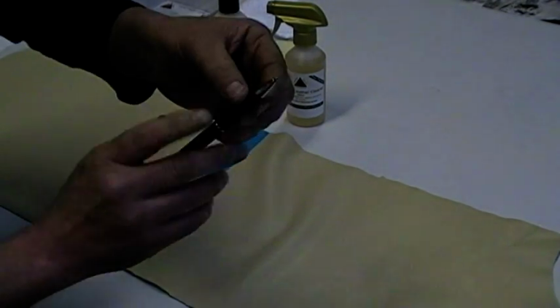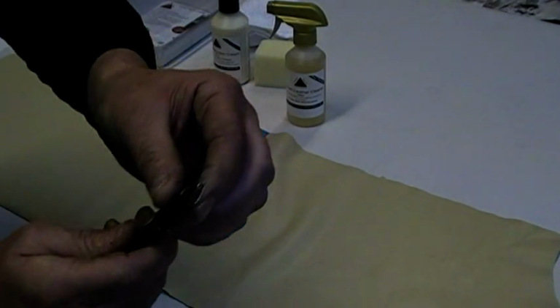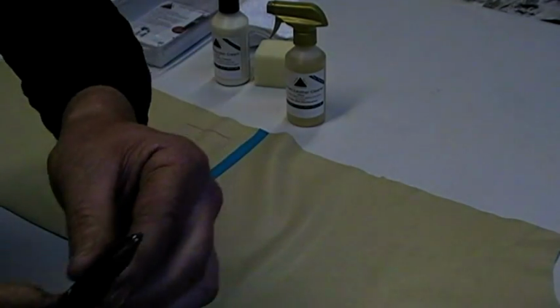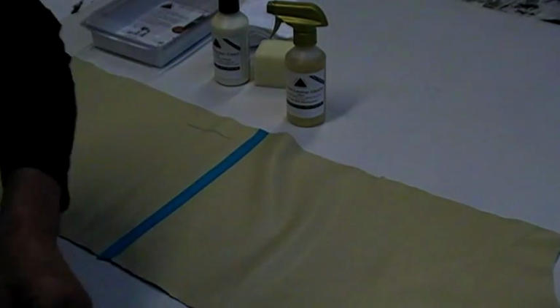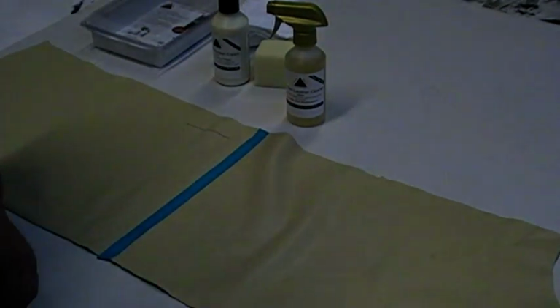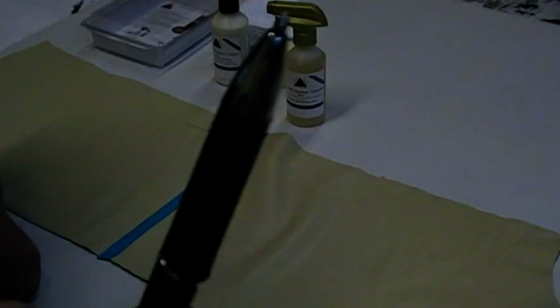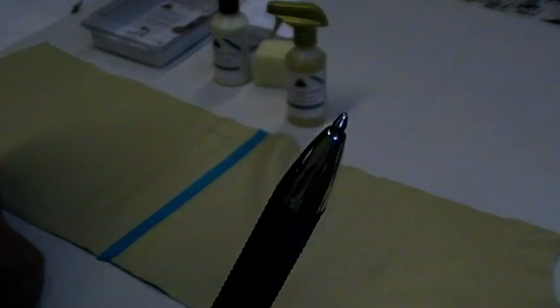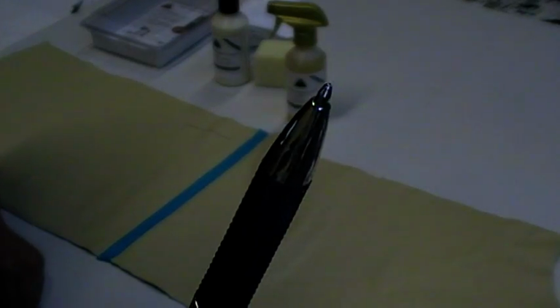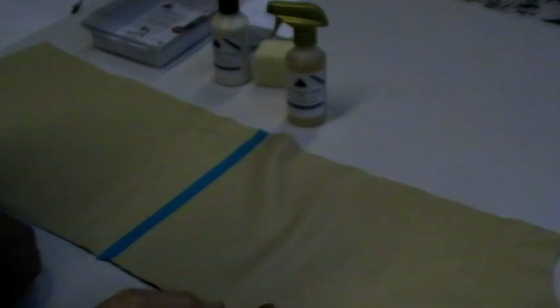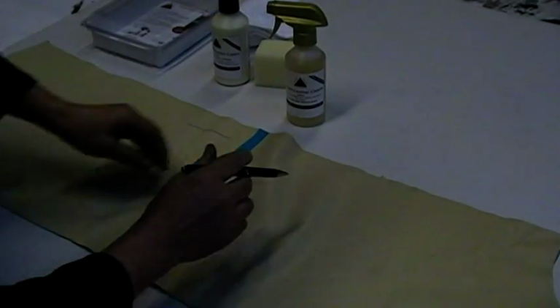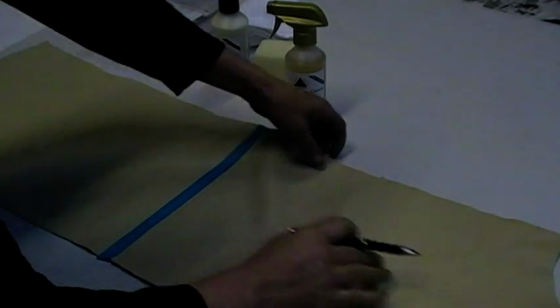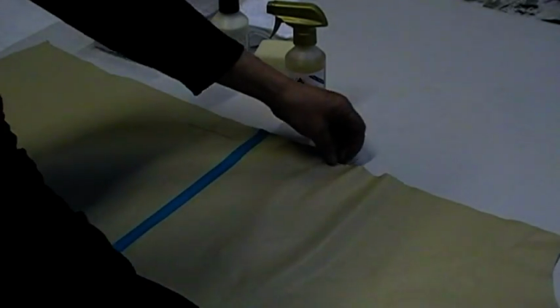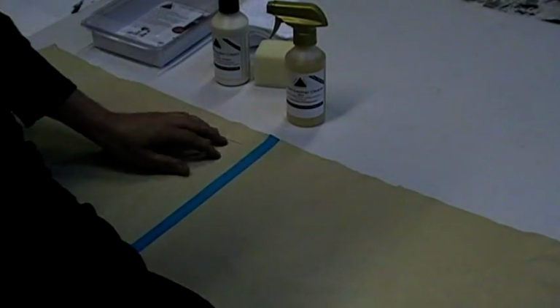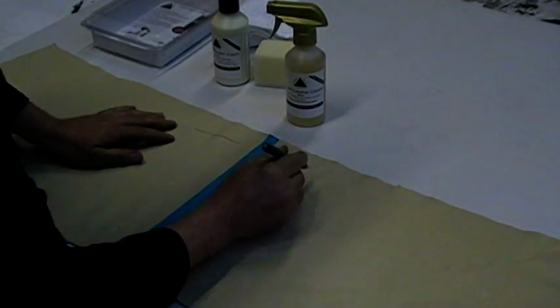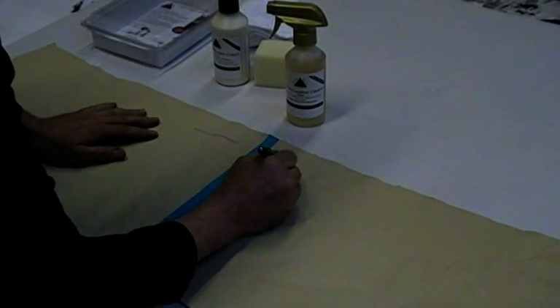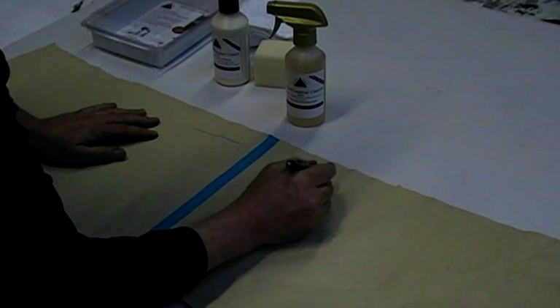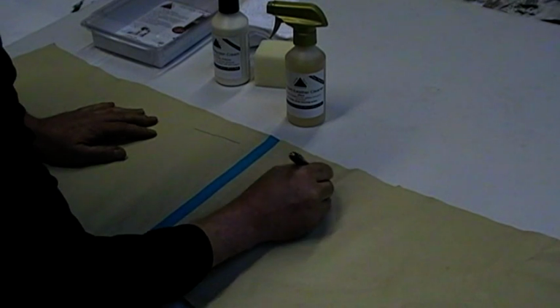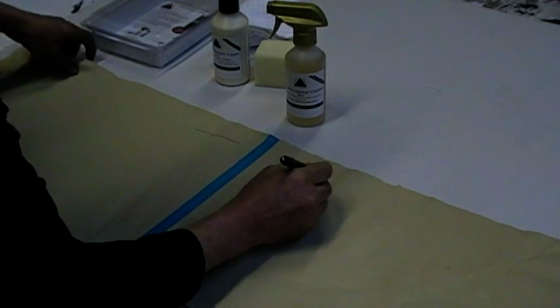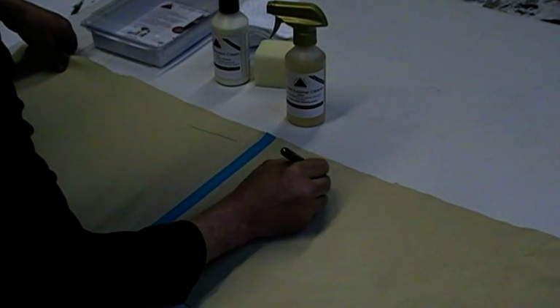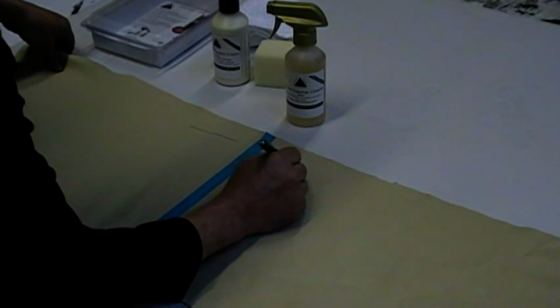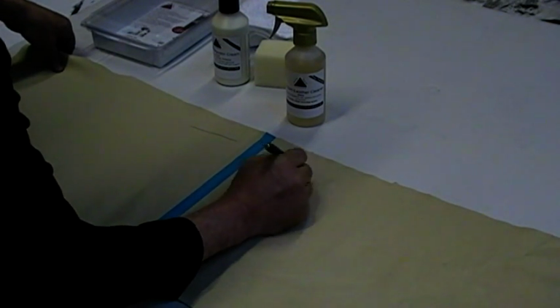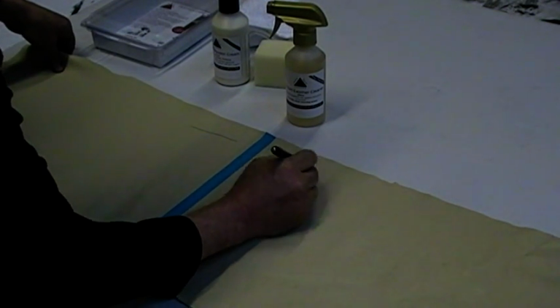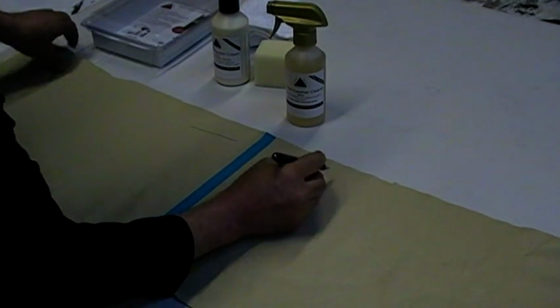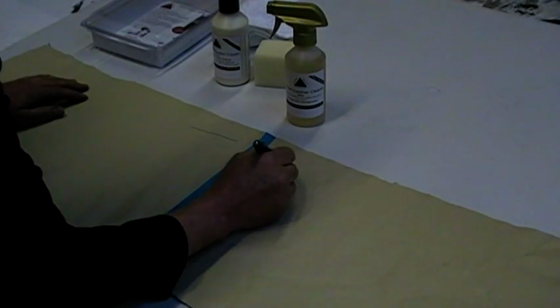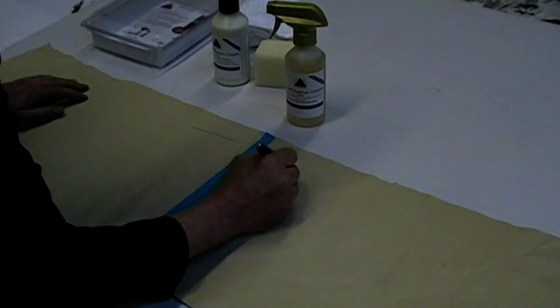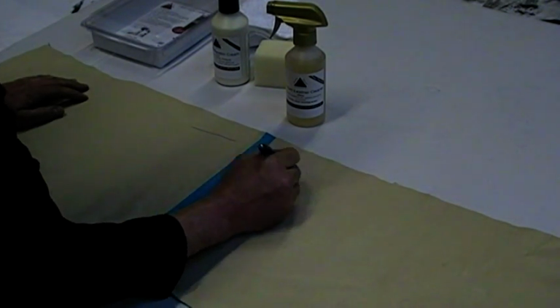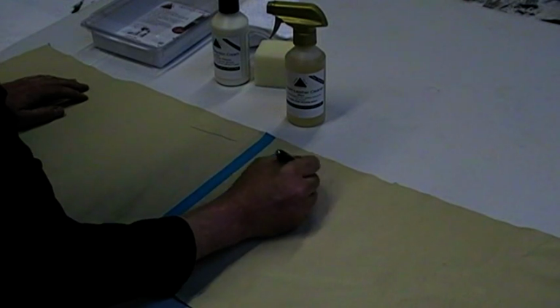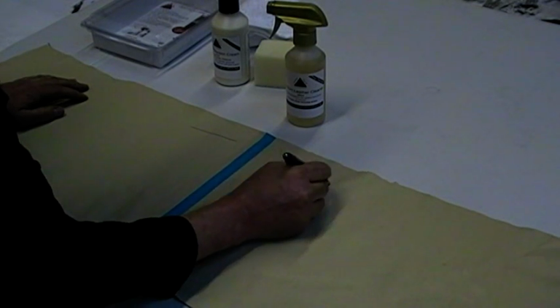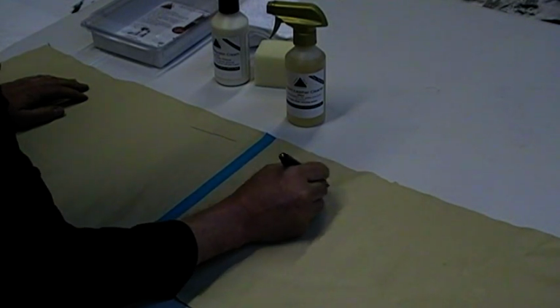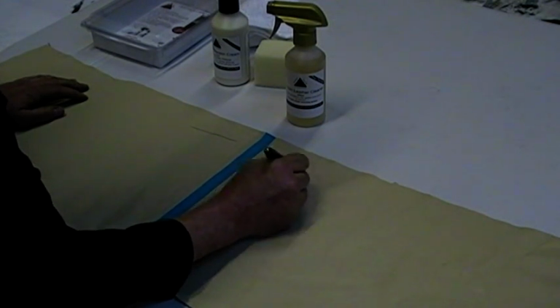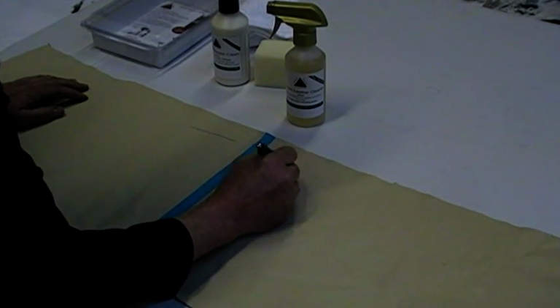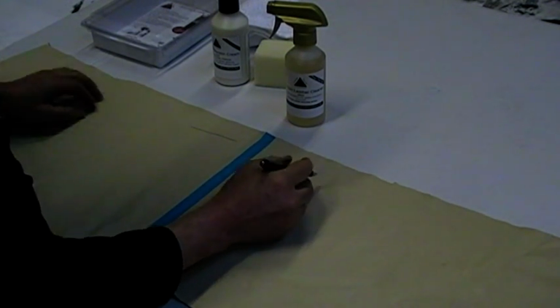The pen is clearly in contact with the surface — the tip is there — but it's actually not wanting to mark the leather. It's very important that you keep your leather protected, as you can clearly see. We are actually struggling to mark it. That's exactly how good this protection cream is.